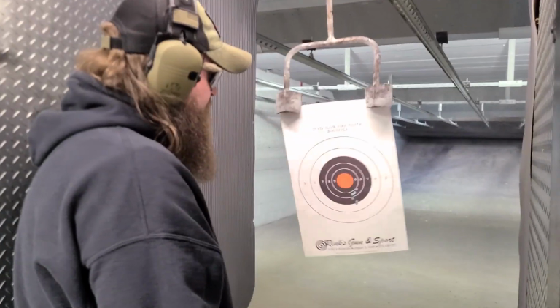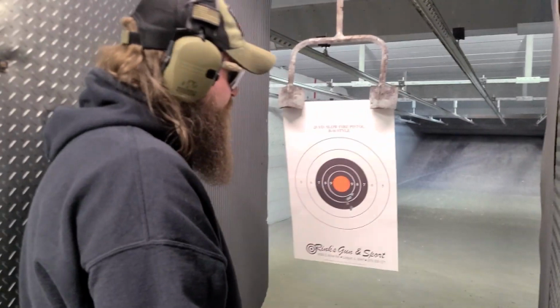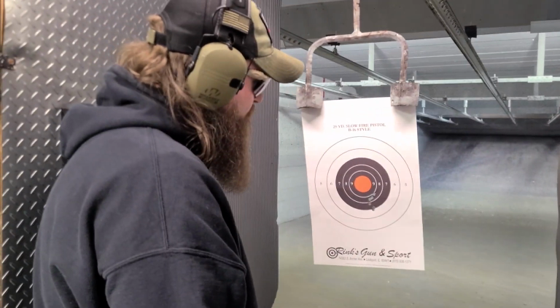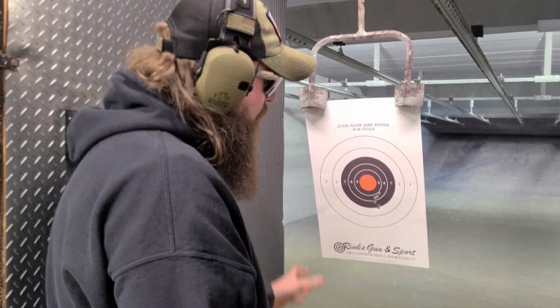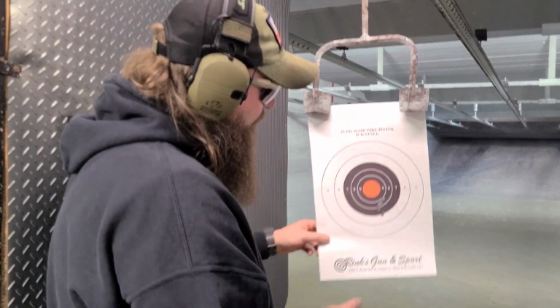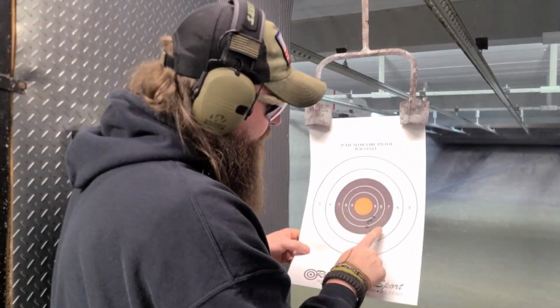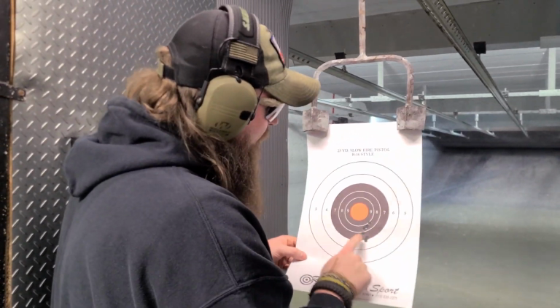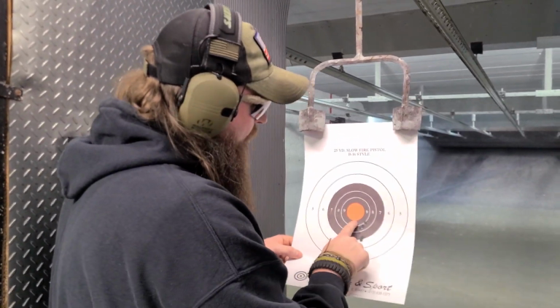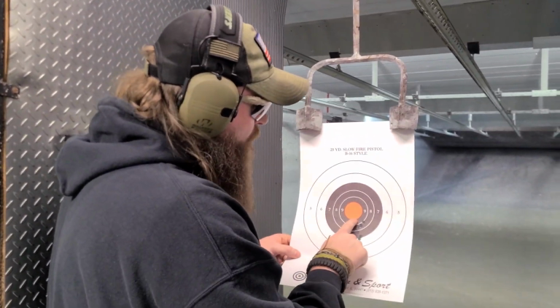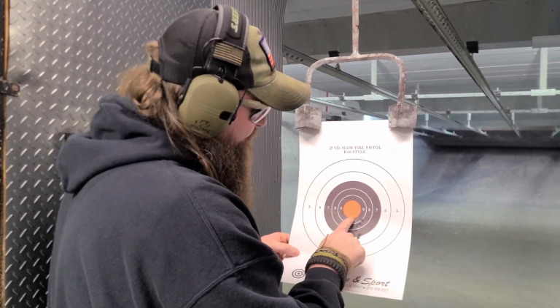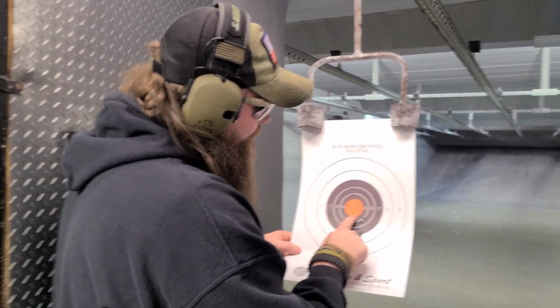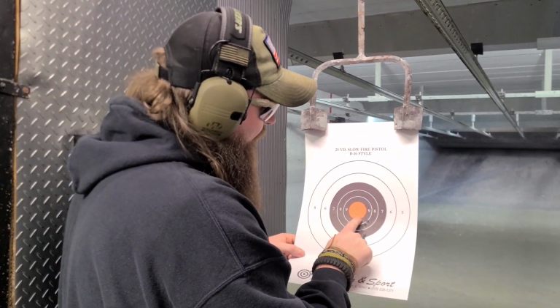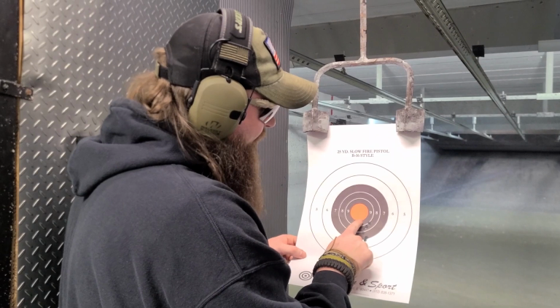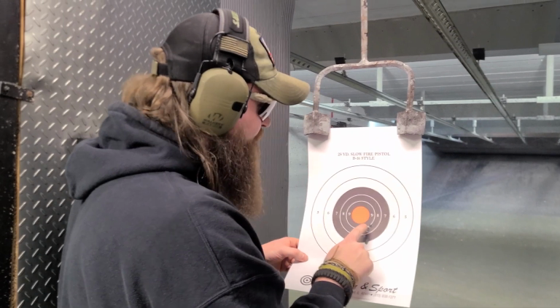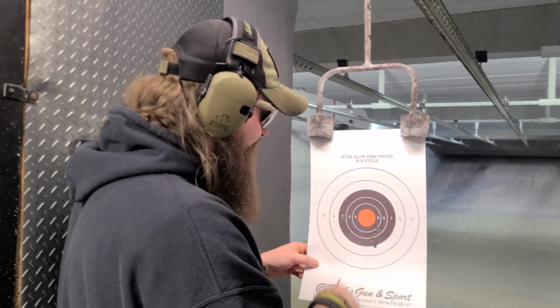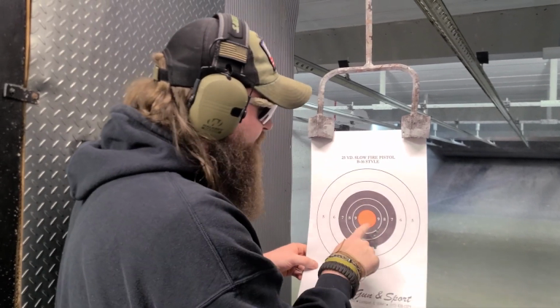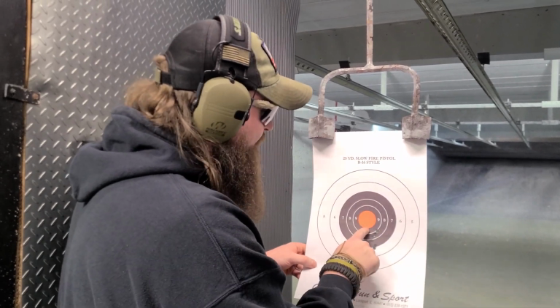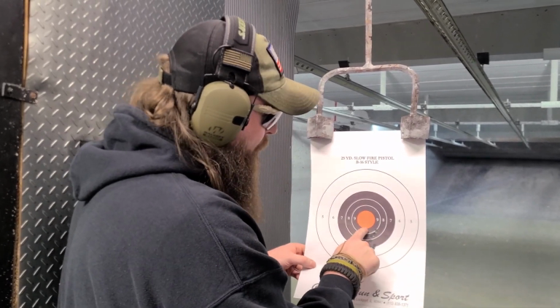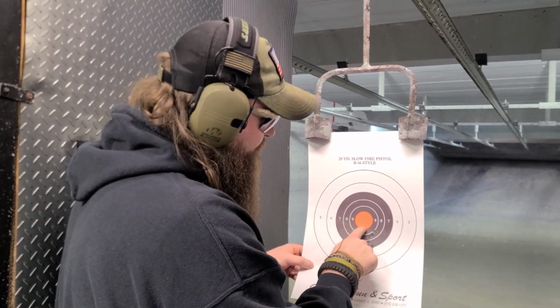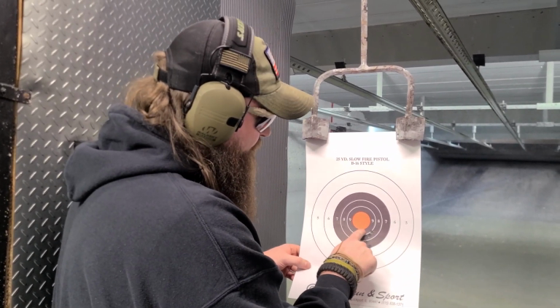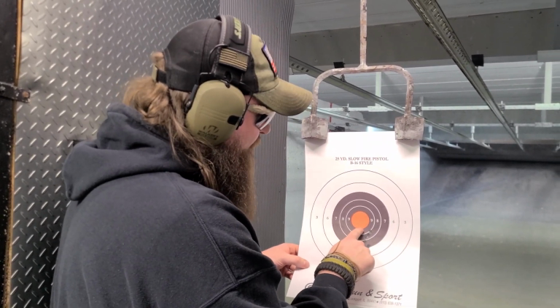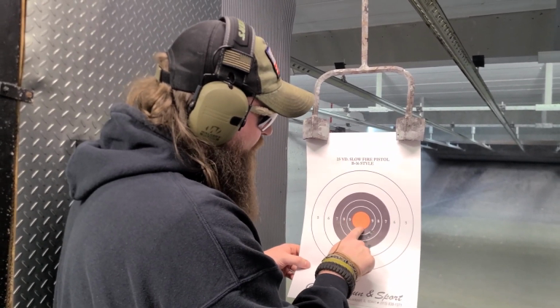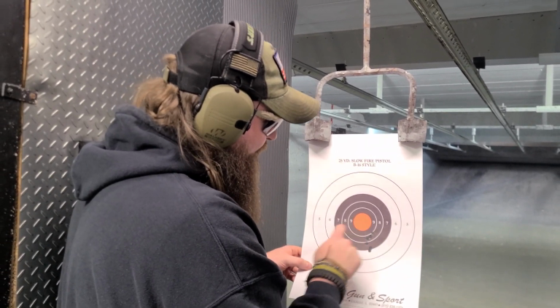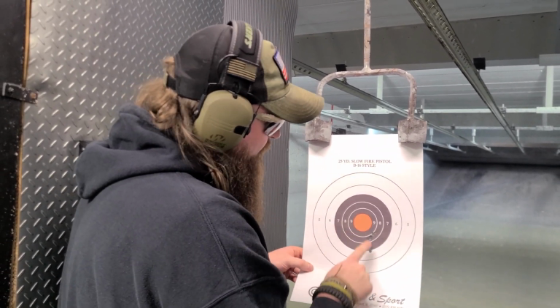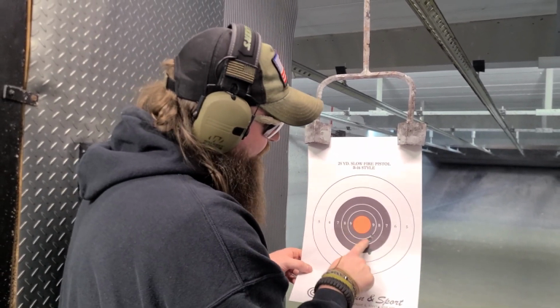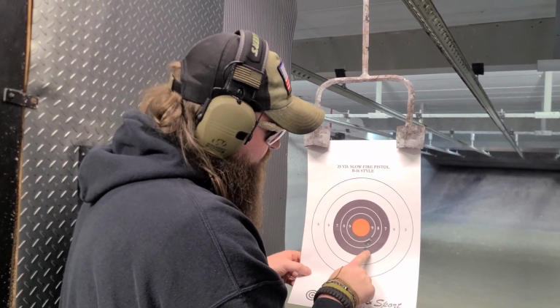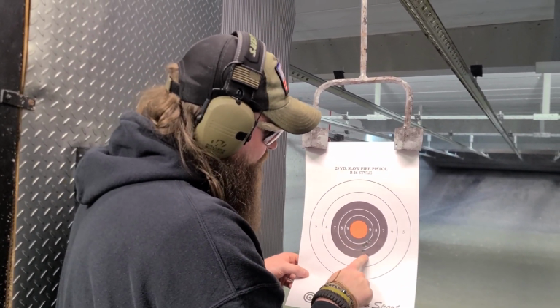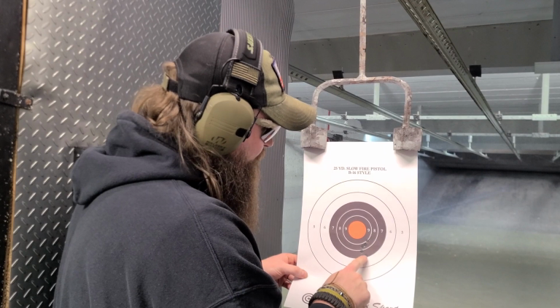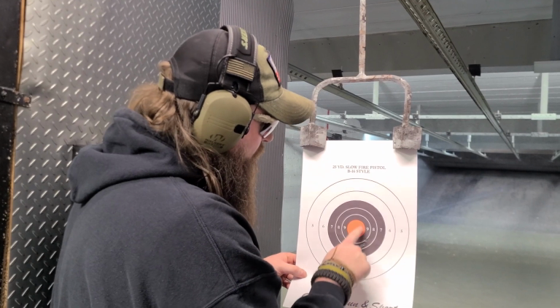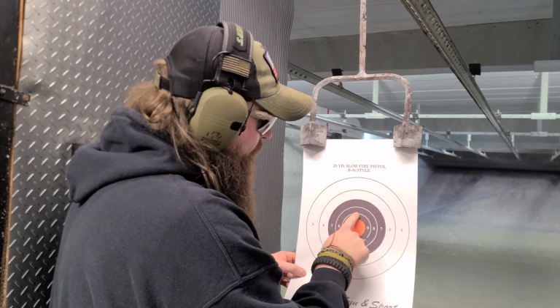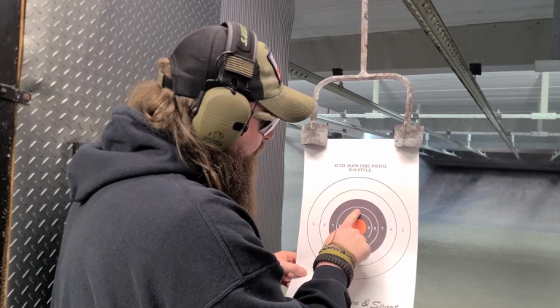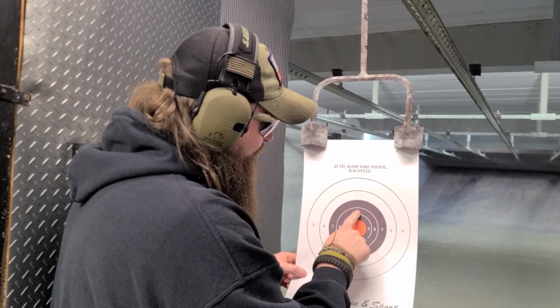It's just low and a little round, only 6 o'clock right here. The front sight post is balanced right here and this is where it's hitting. So I'm going to hold up here.